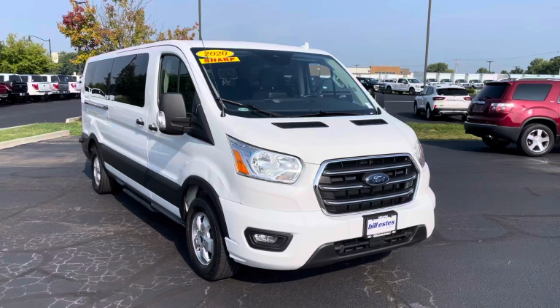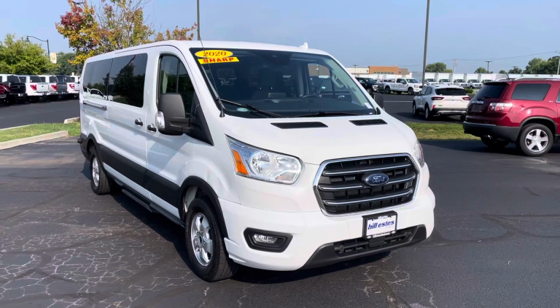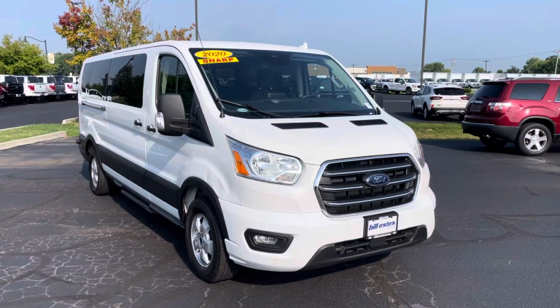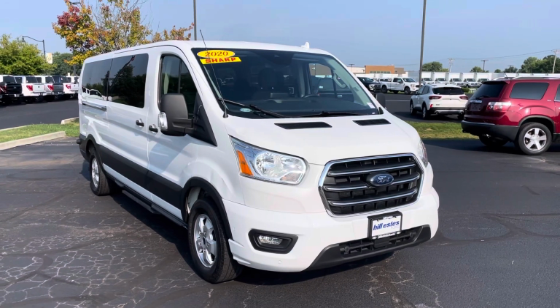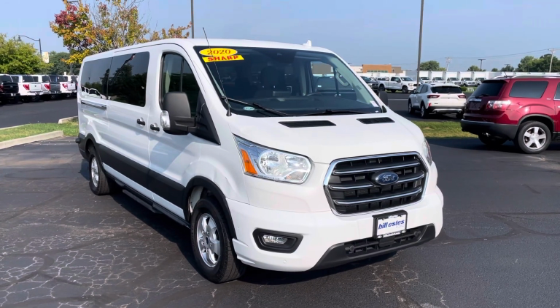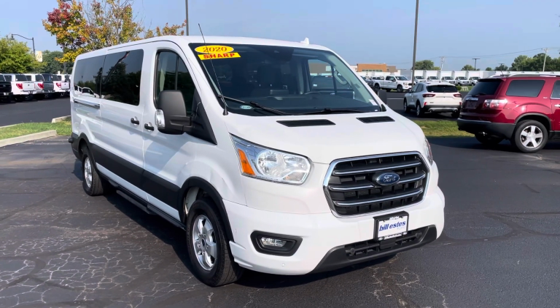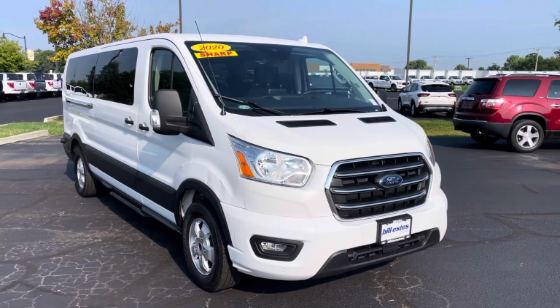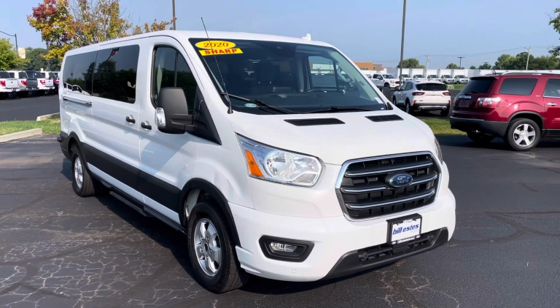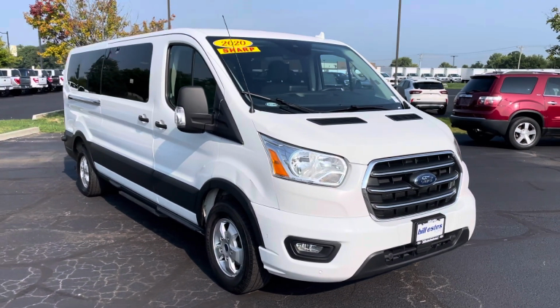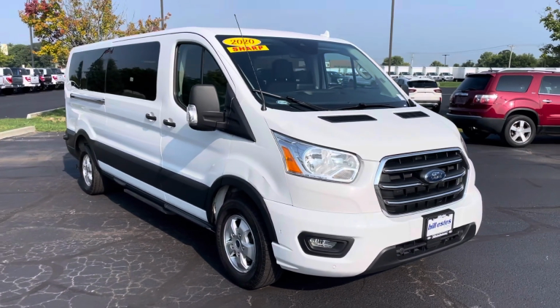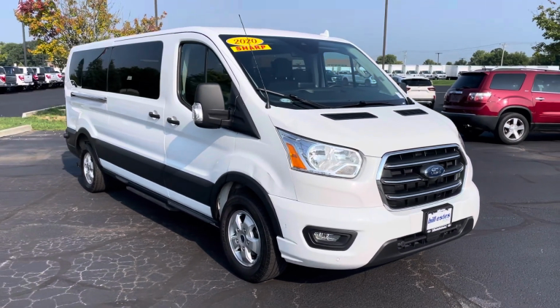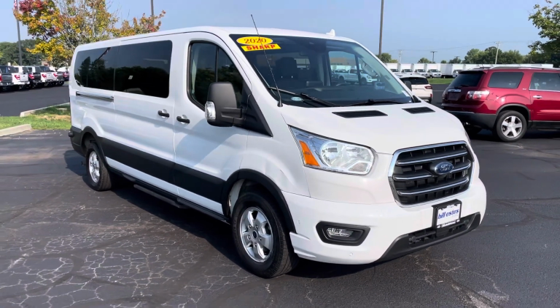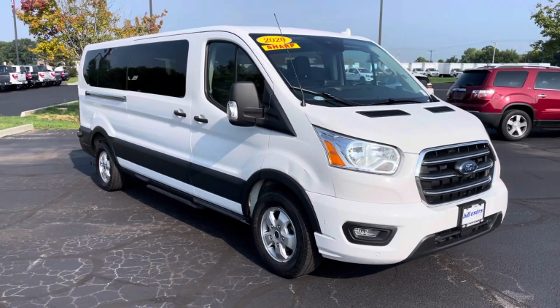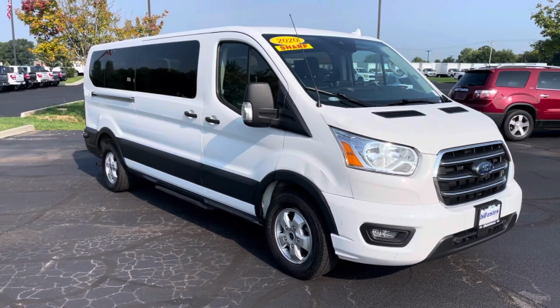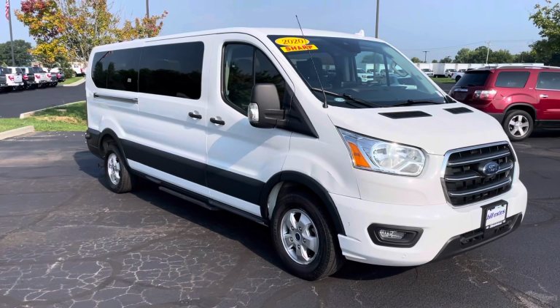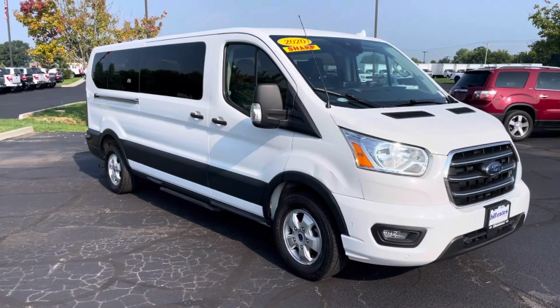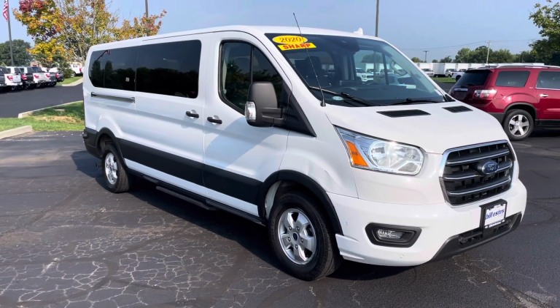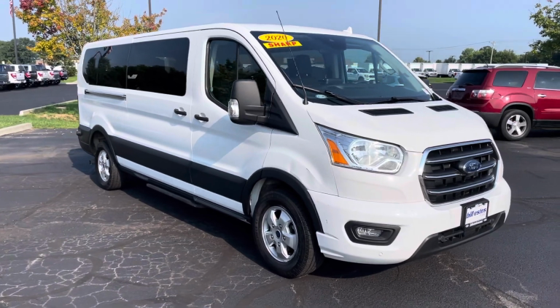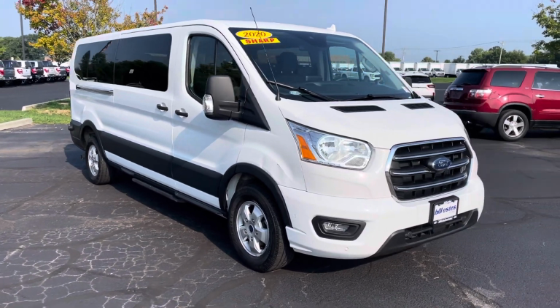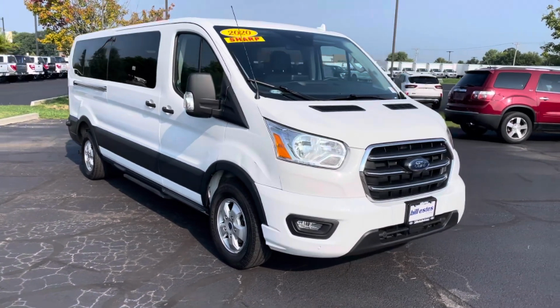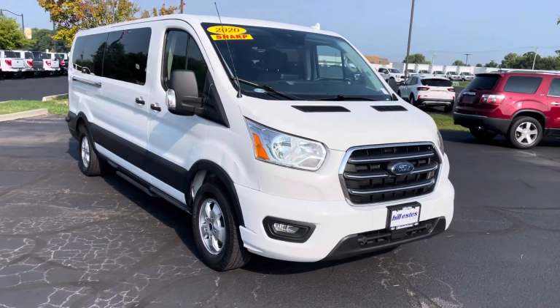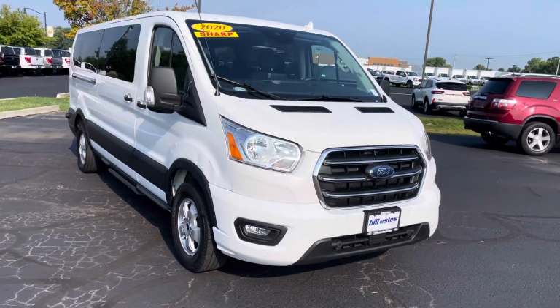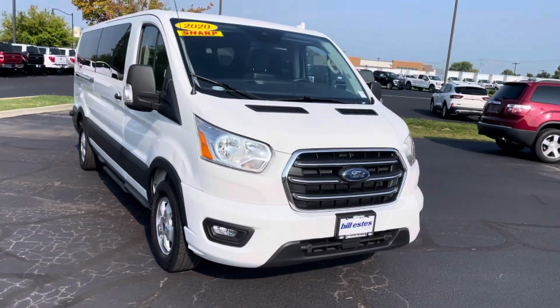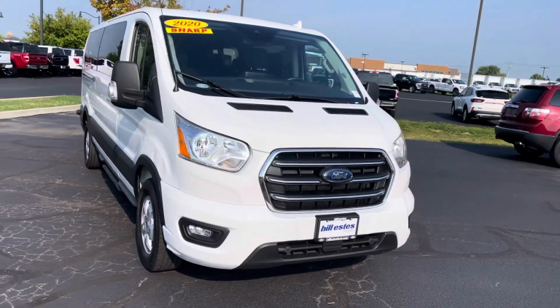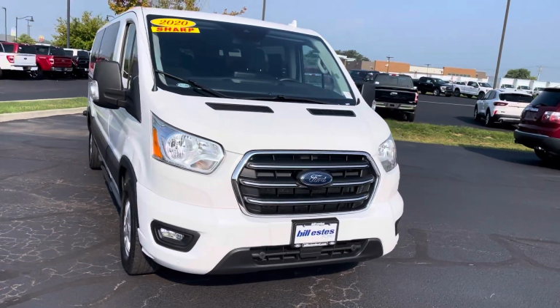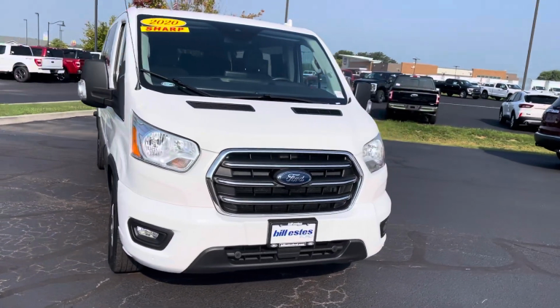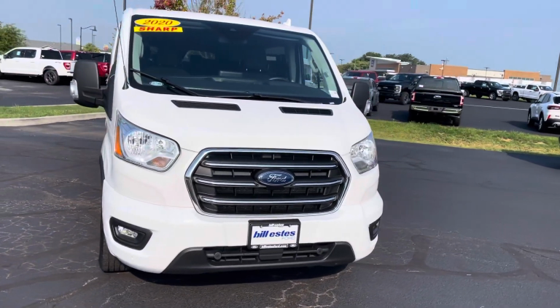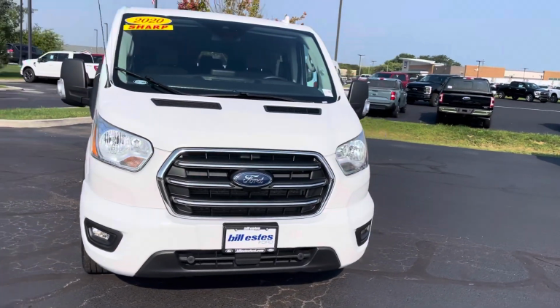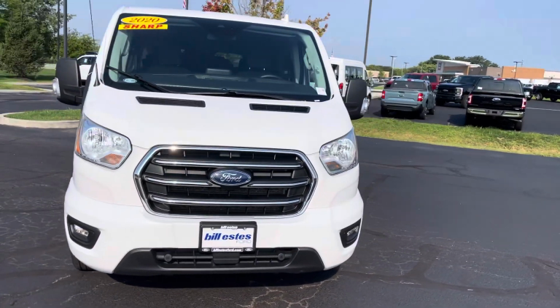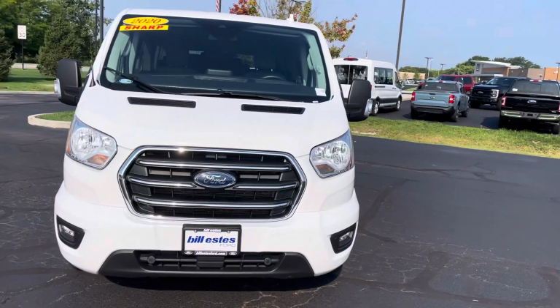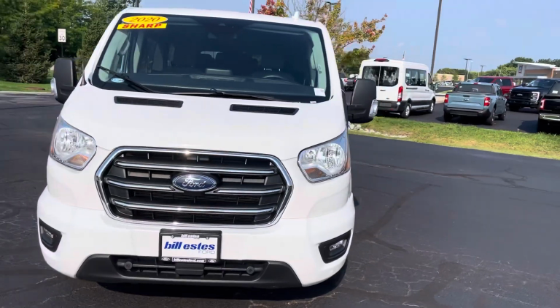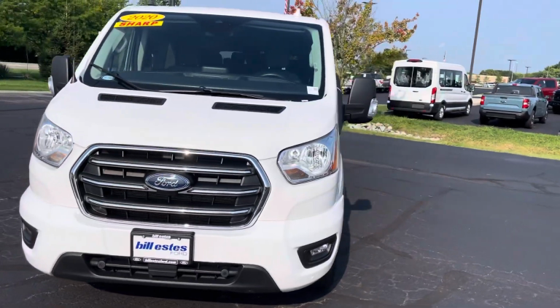Hey Joe, this is JB with Bill Estes Ford. This is the 2020 Transit van that you had expressed some interest in over the weekend. I wanted to go ahead and give you a quick walk-around tour of the van and show you that it's here — it's in great shape.